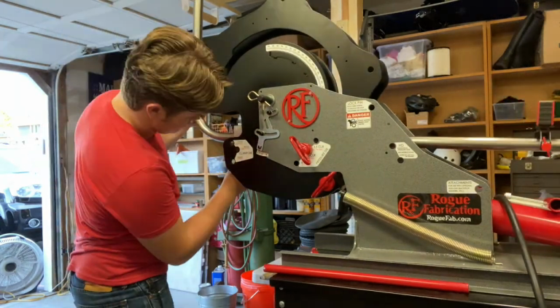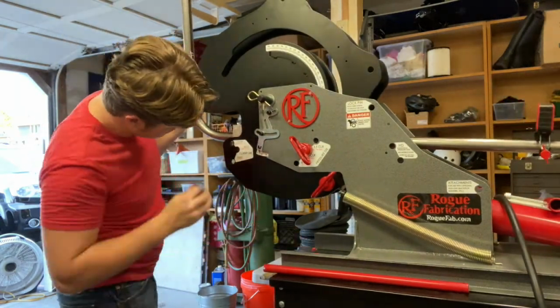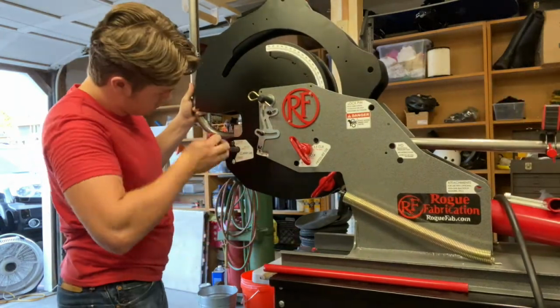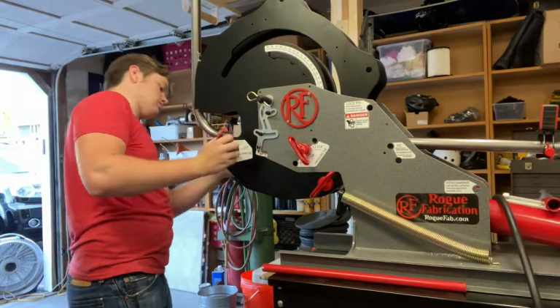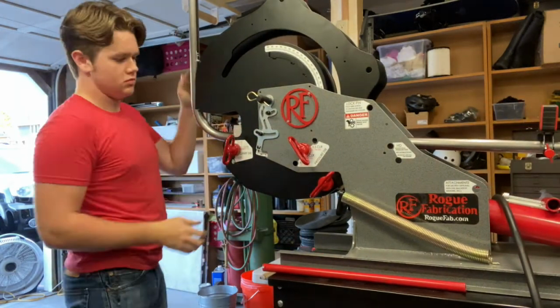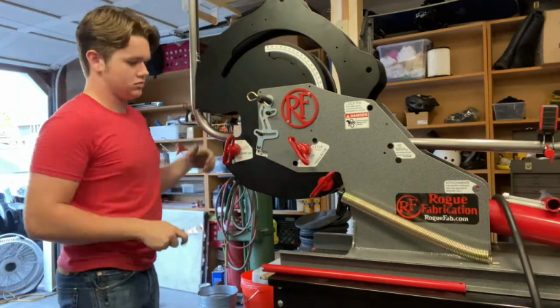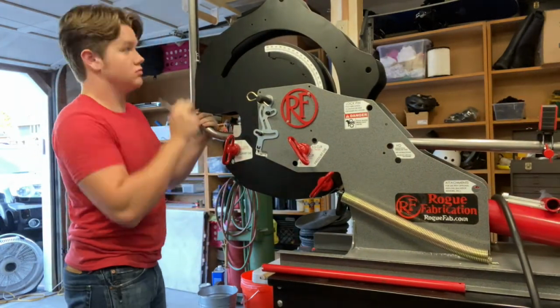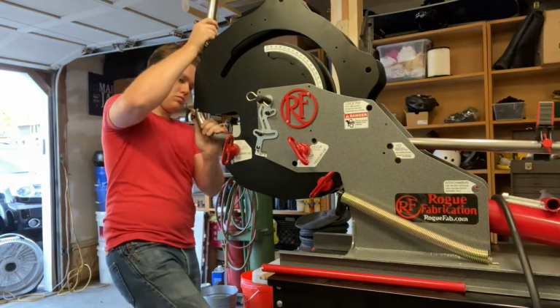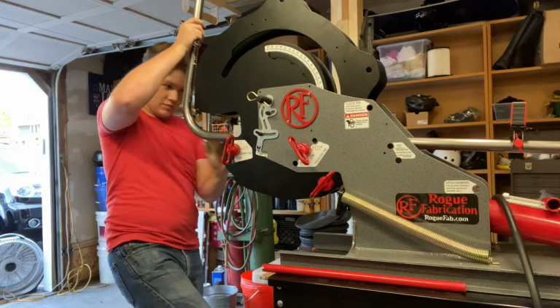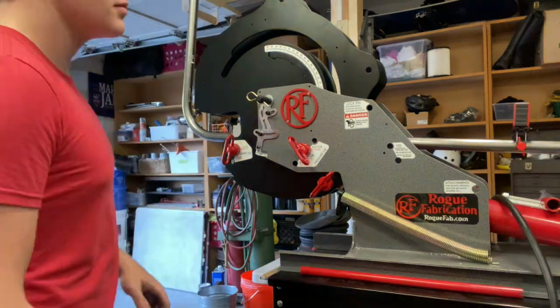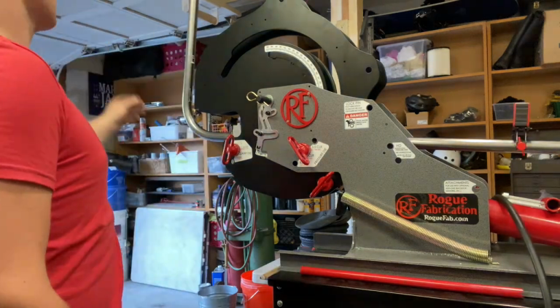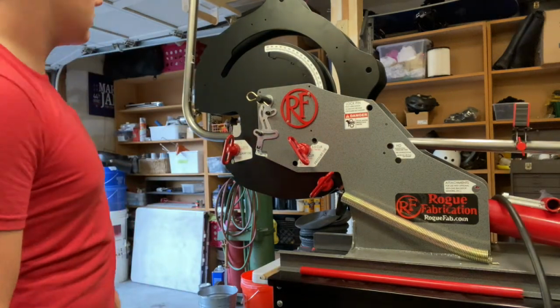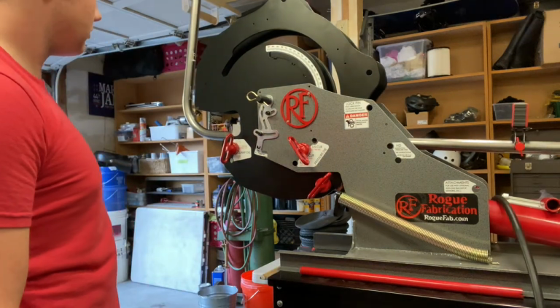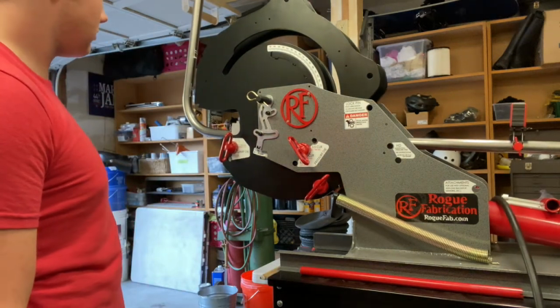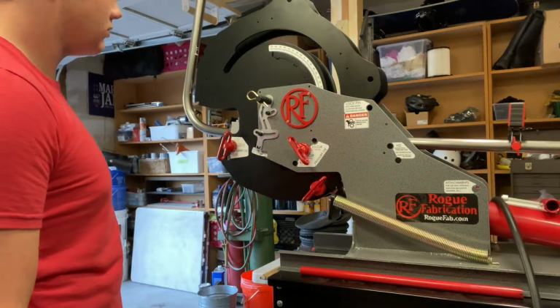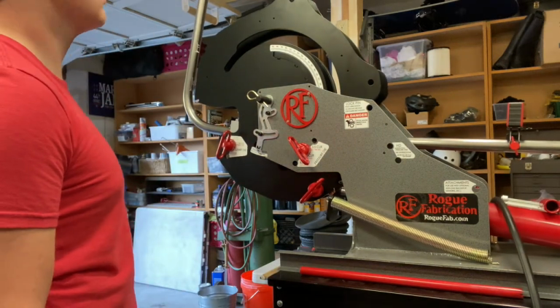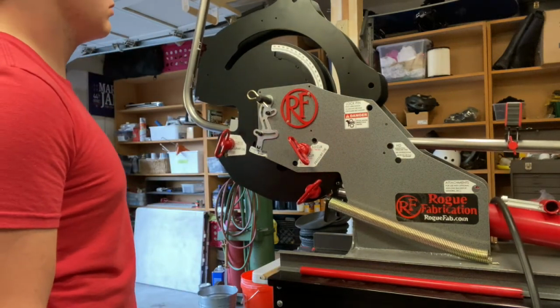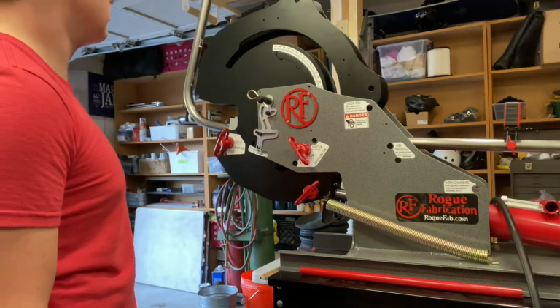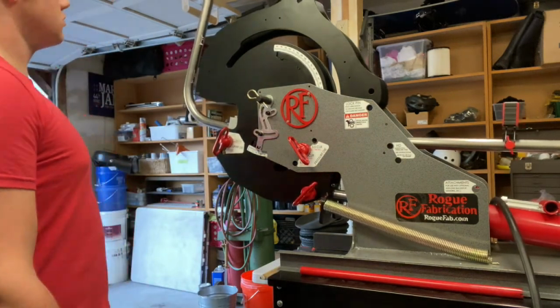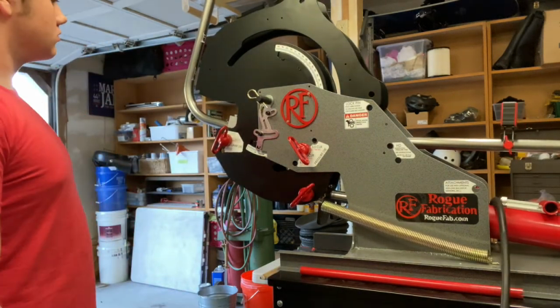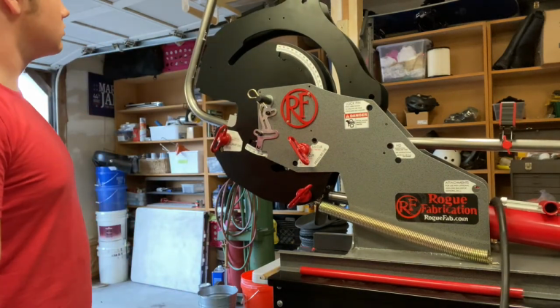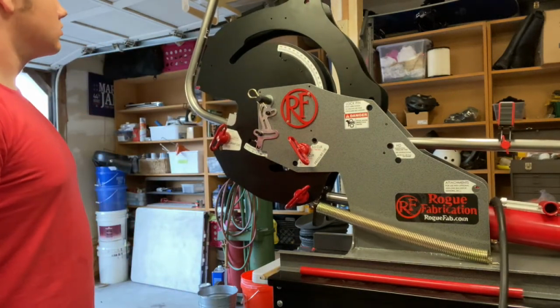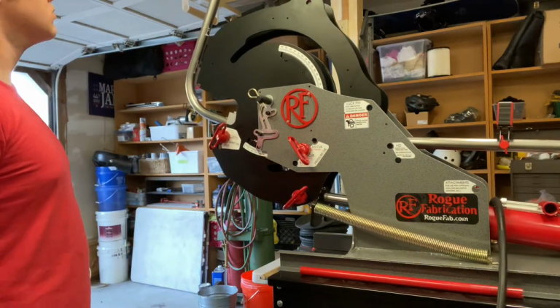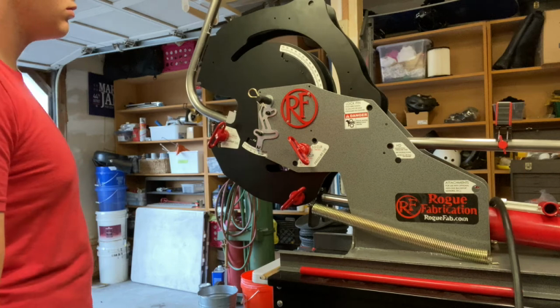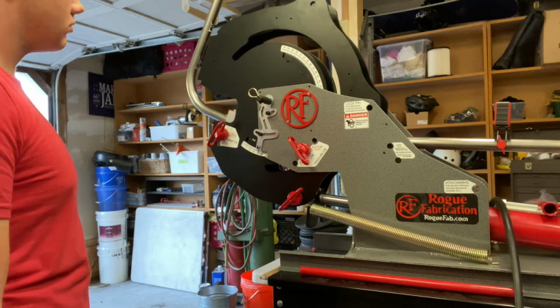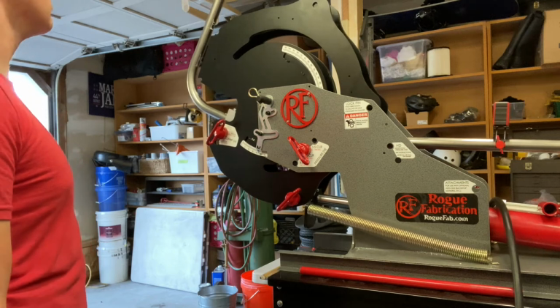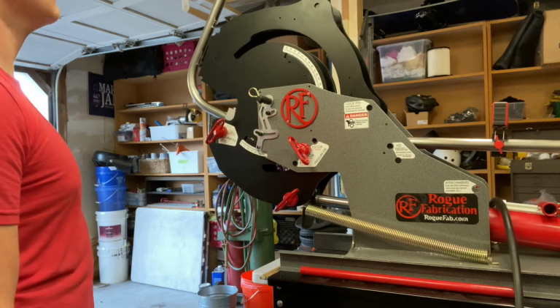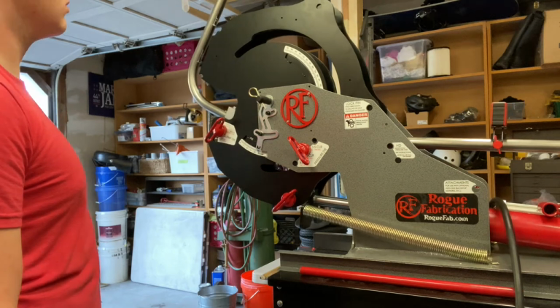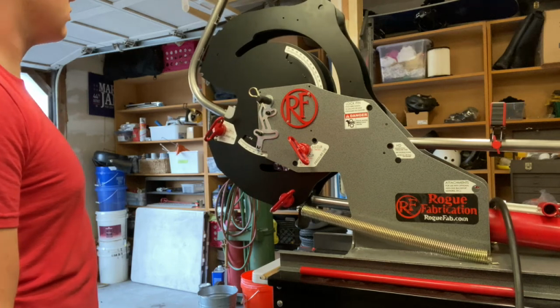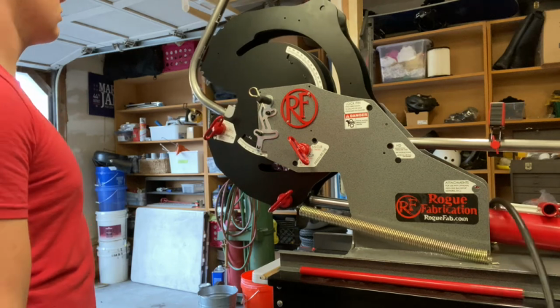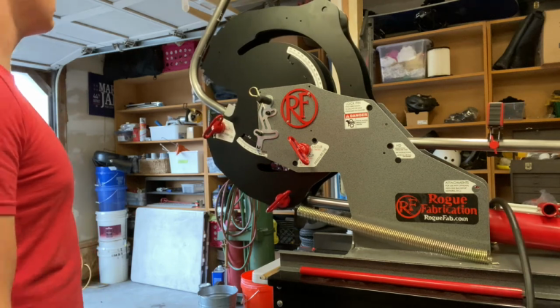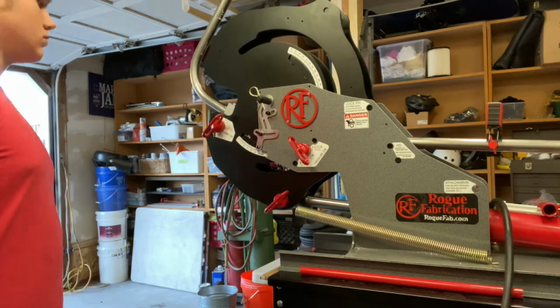Setting up bend number two. Row Fab also has this super nice angle cube that you see on the end, to make sure that the bends are lined up and they're not all wobbly.